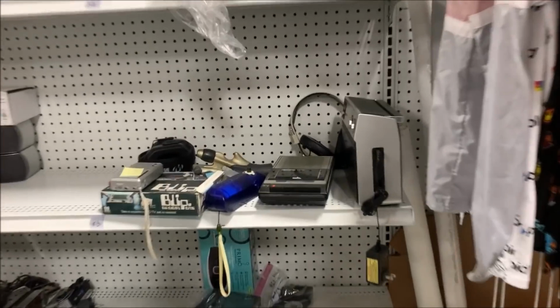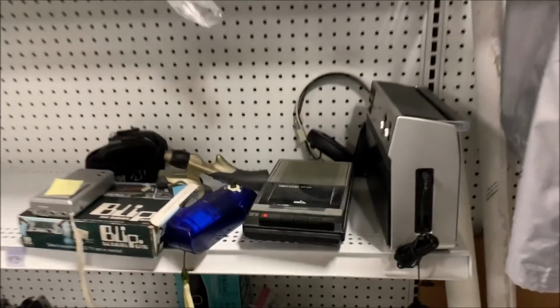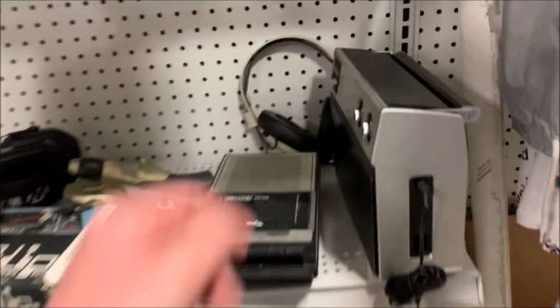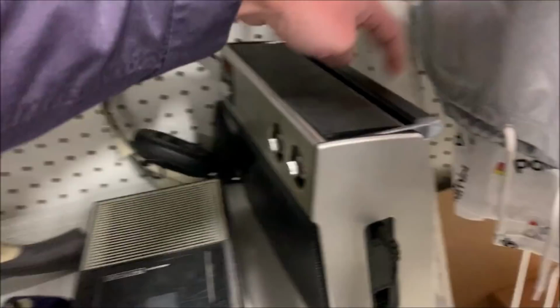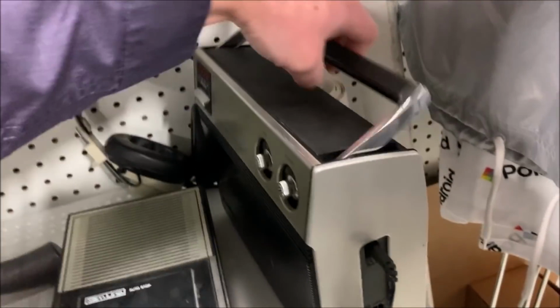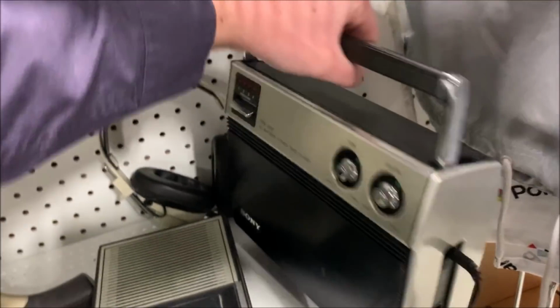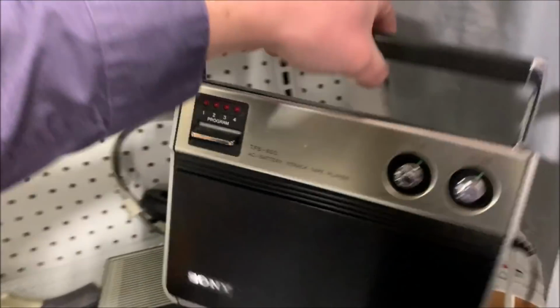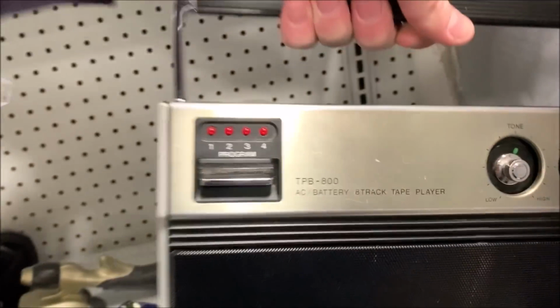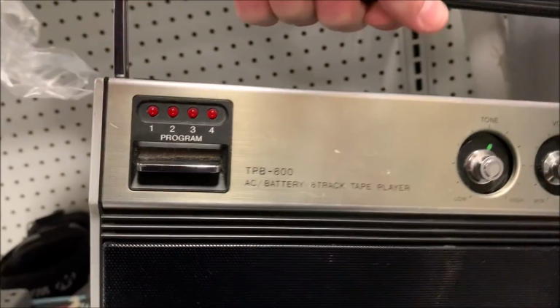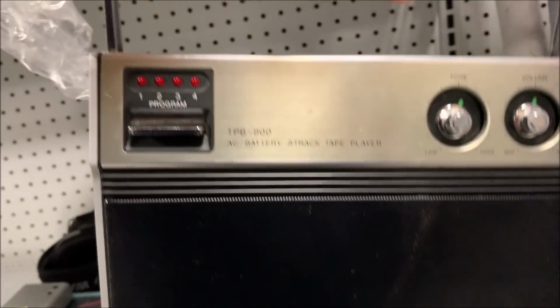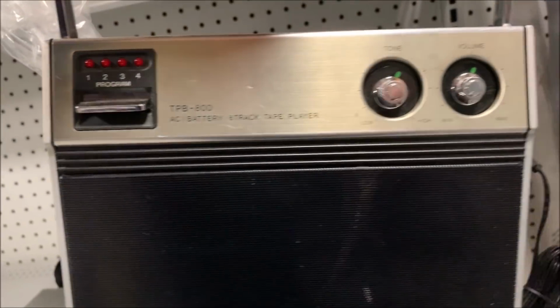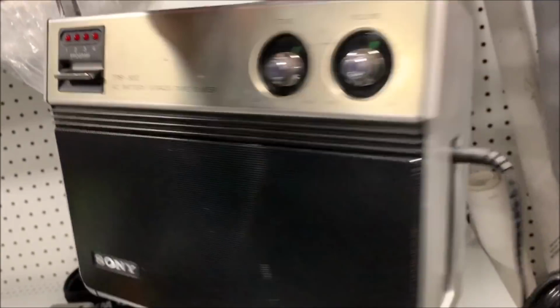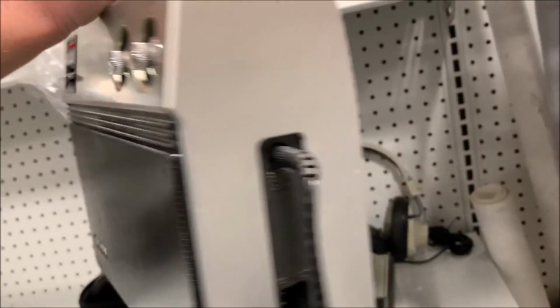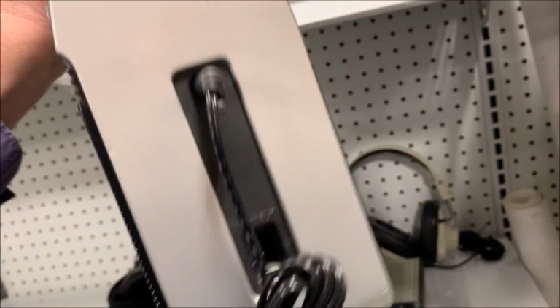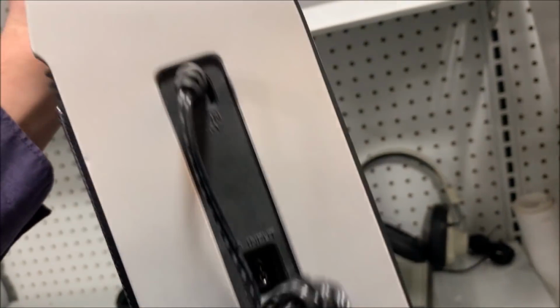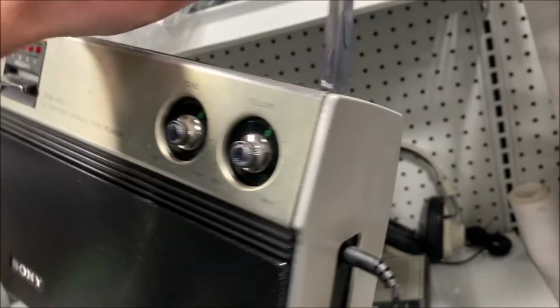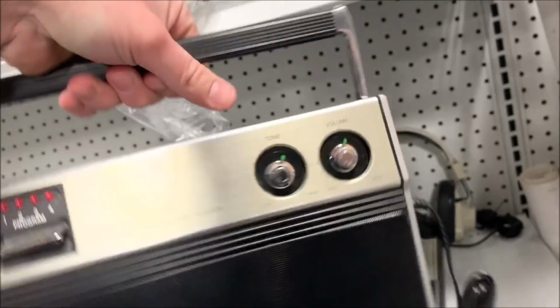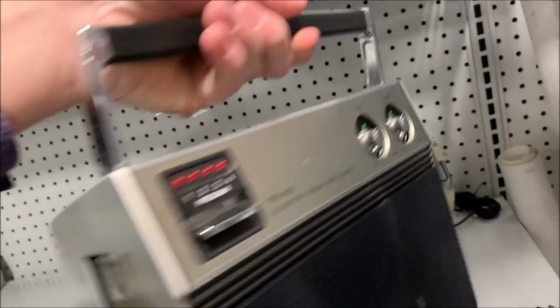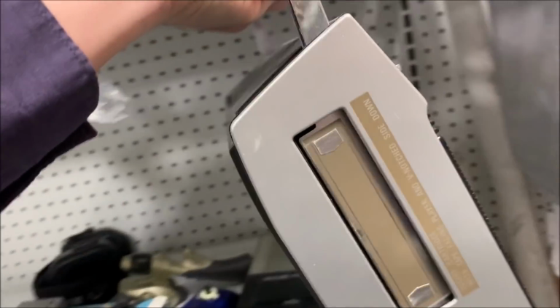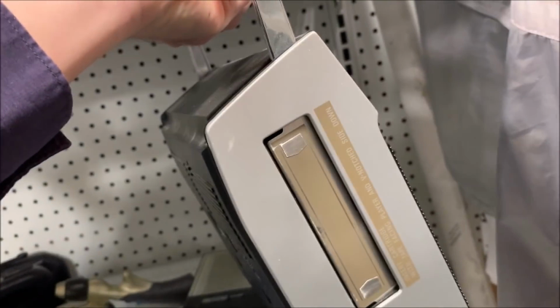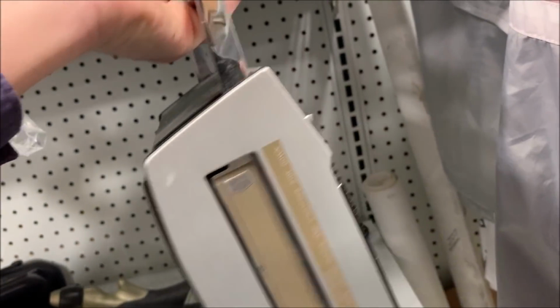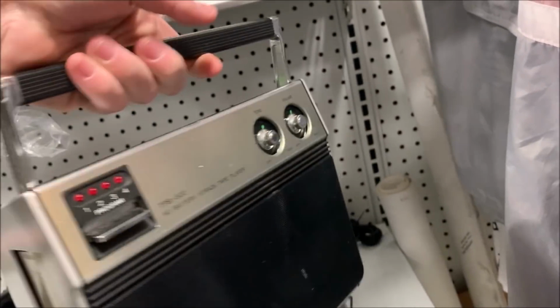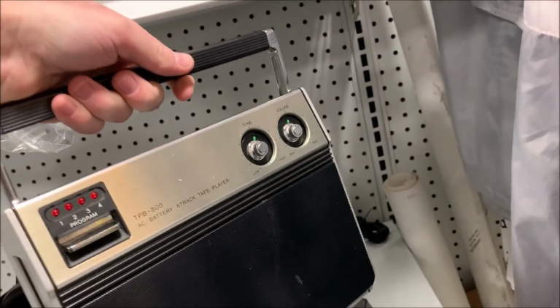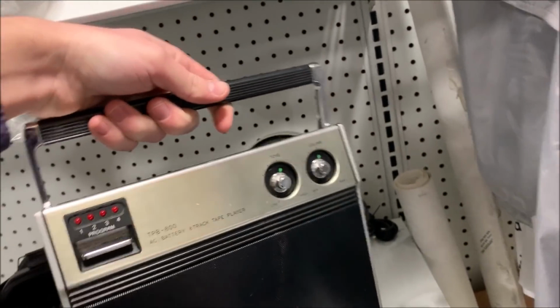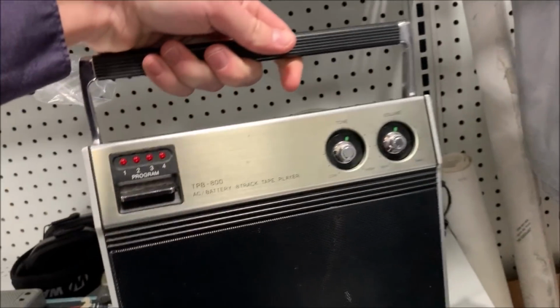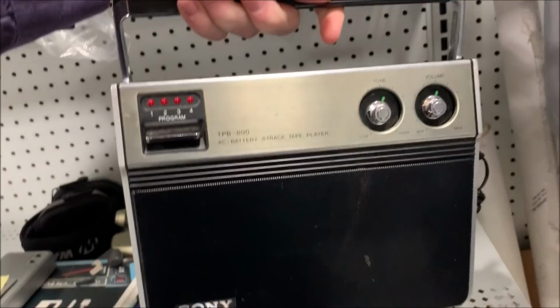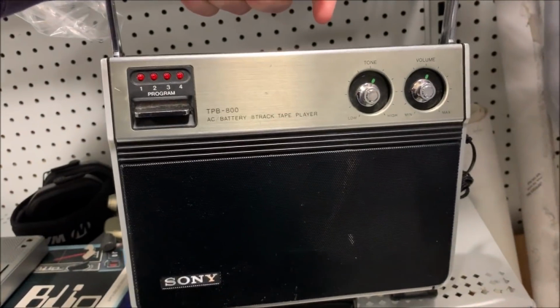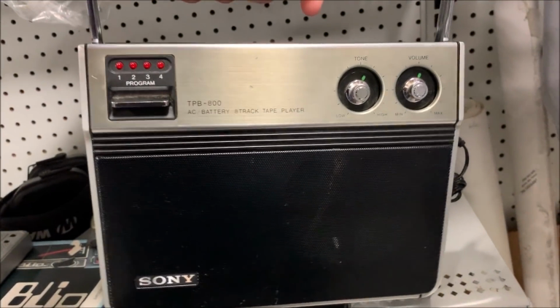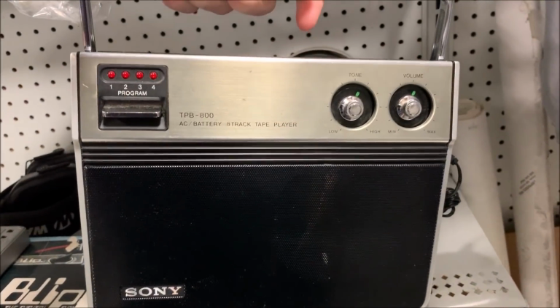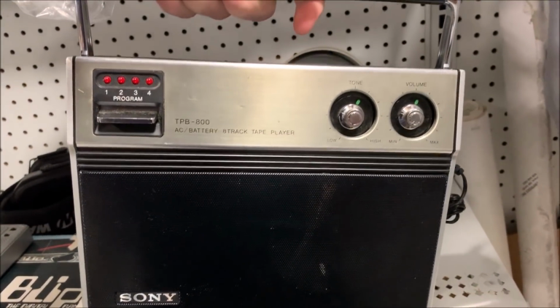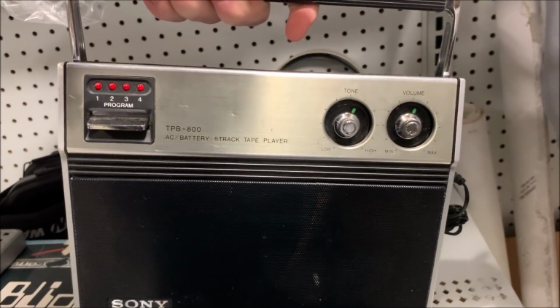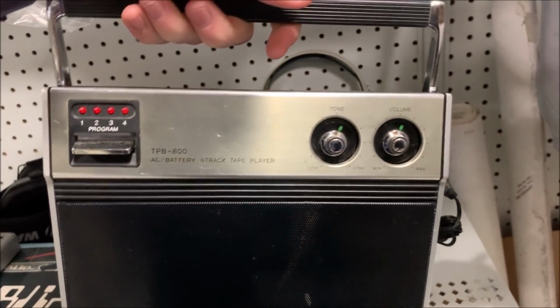Next — I'm assuming it's going to be this. Yes, this is a Sony 8-track player. Sold for $70. Not too bad there.